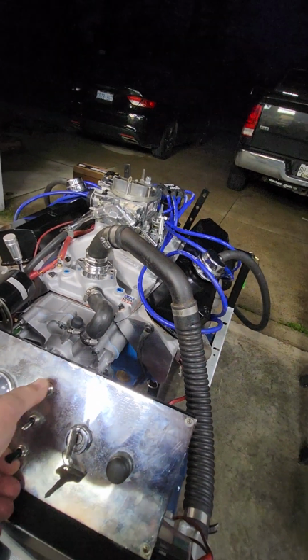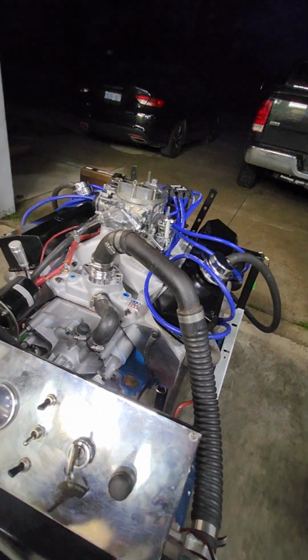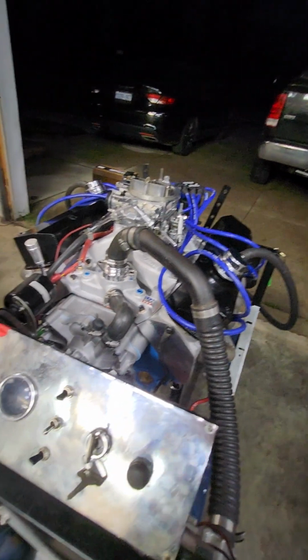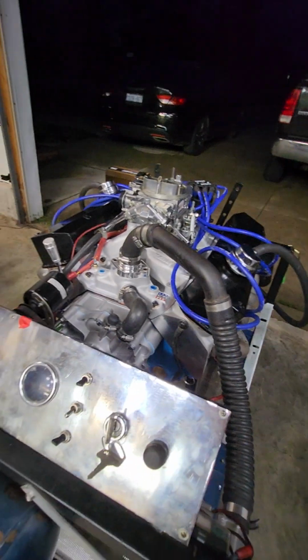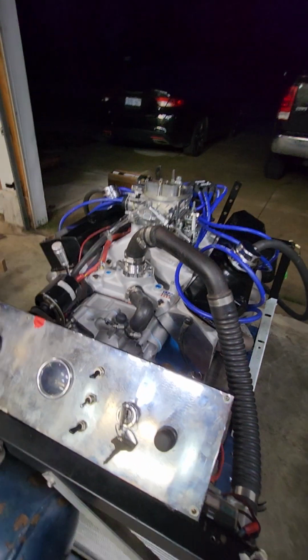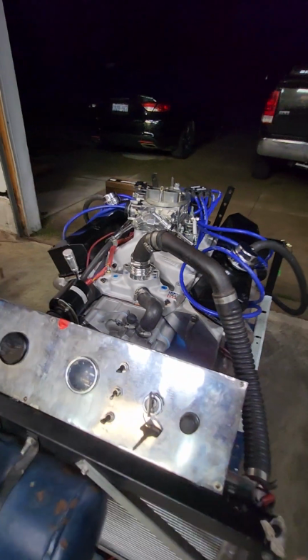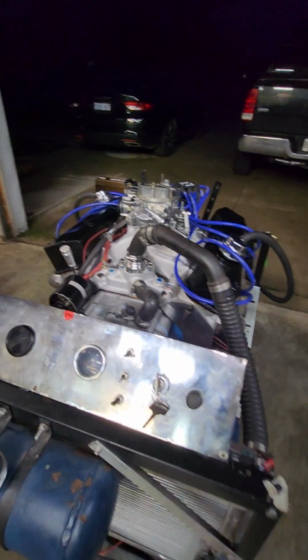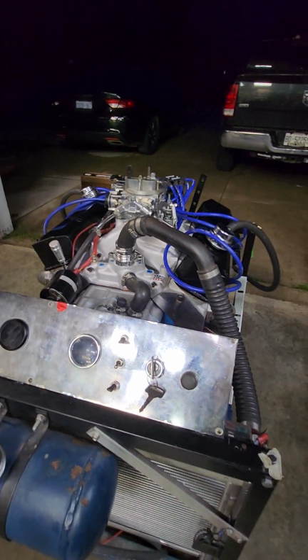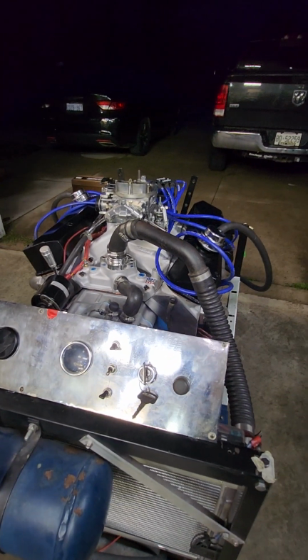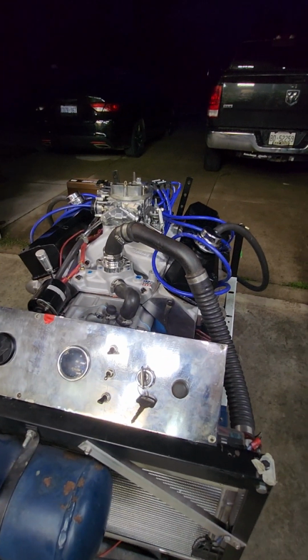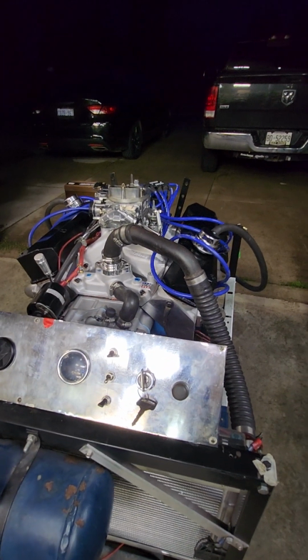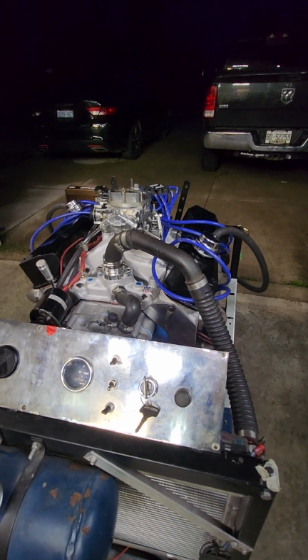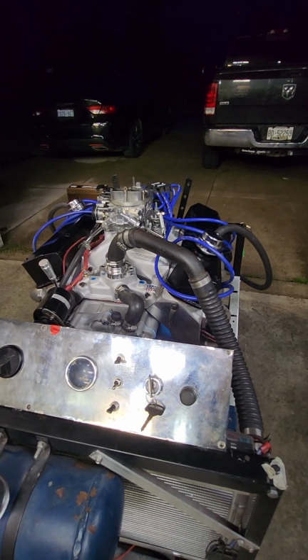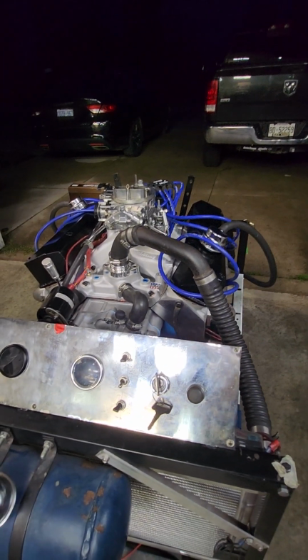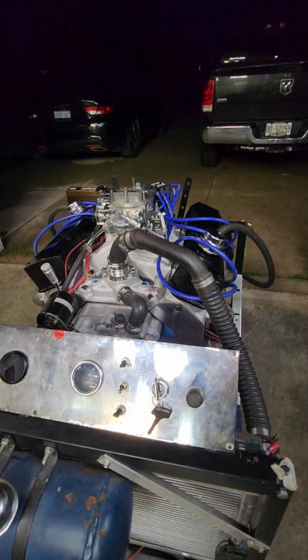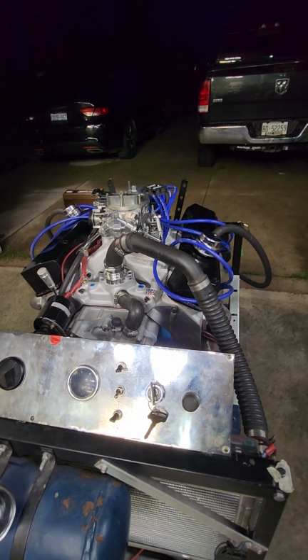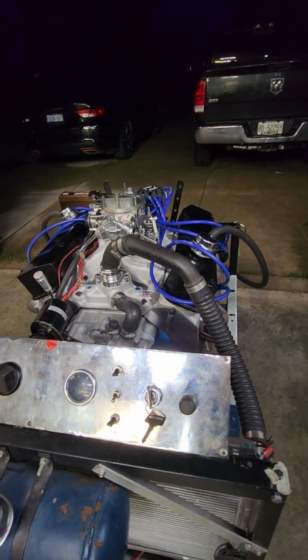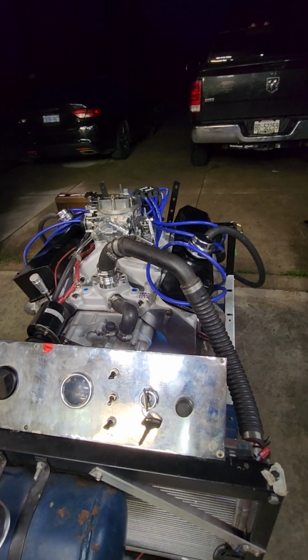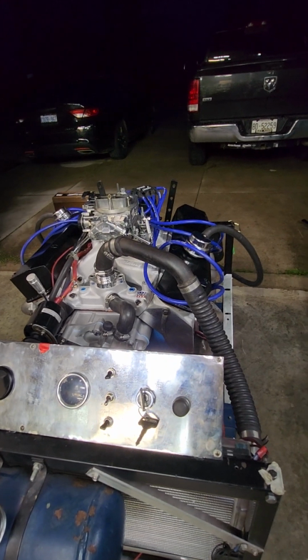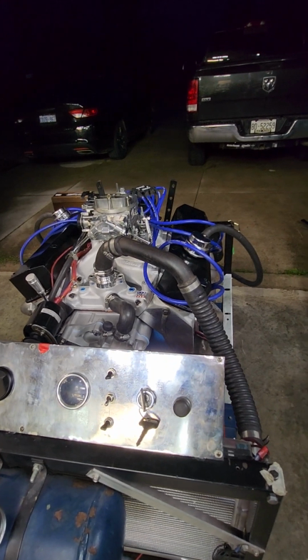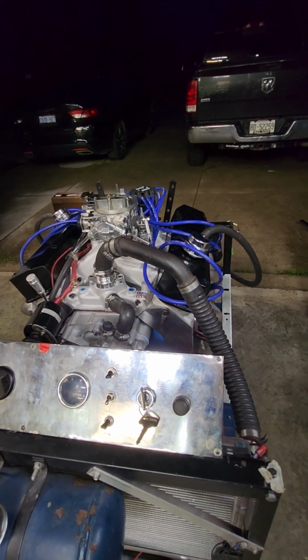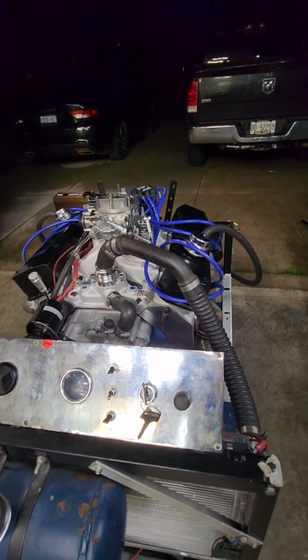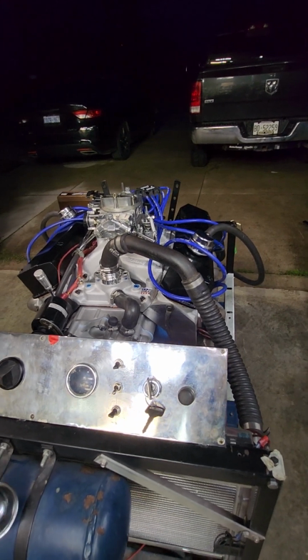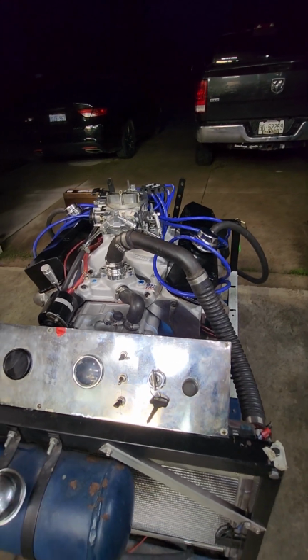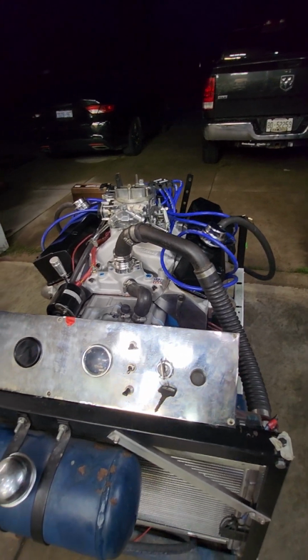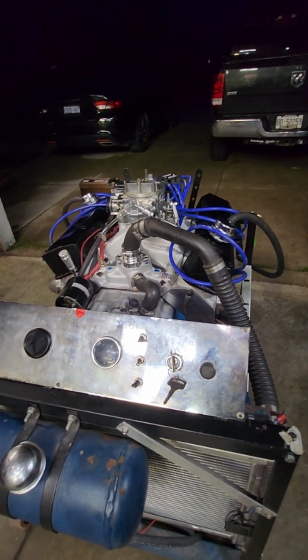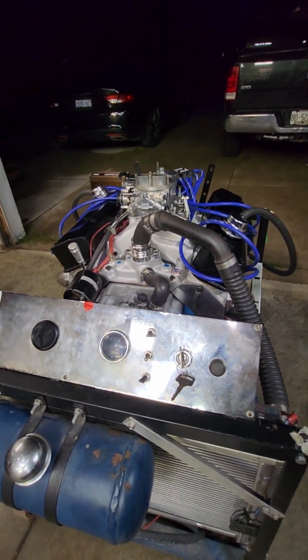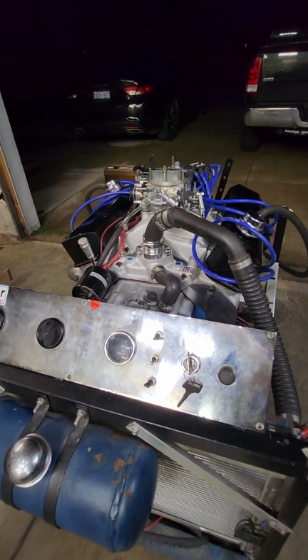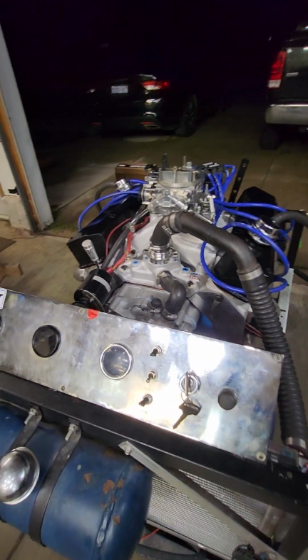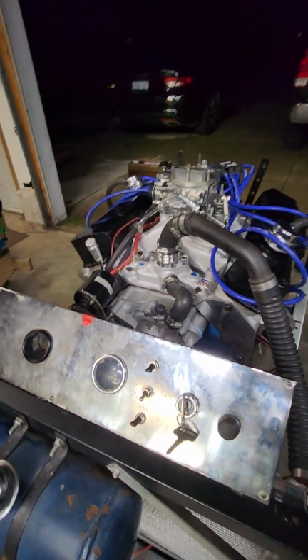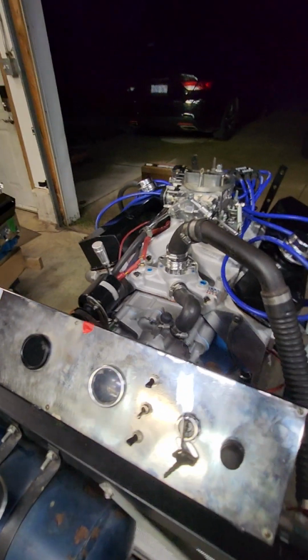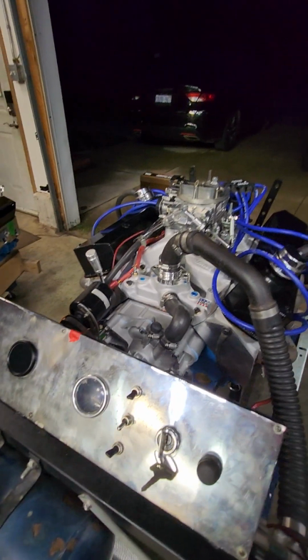Anyways, there's the Speedmaster 408 and we'll see how it compares to the Trick Flows. Thanks for watching.